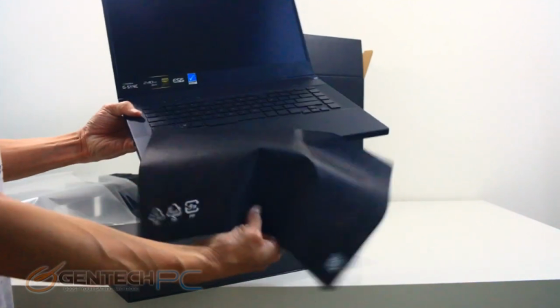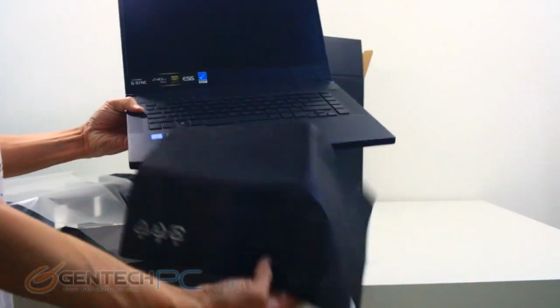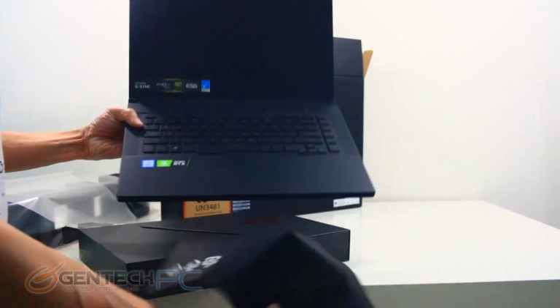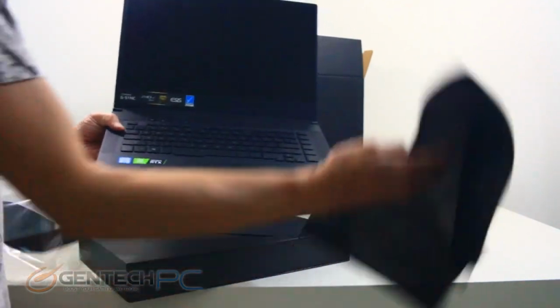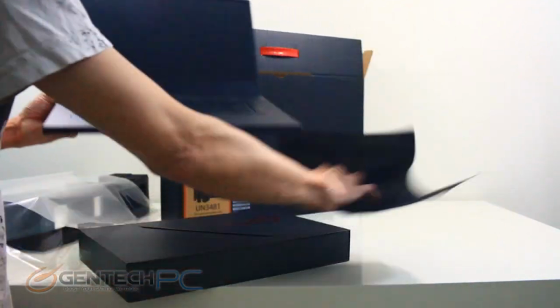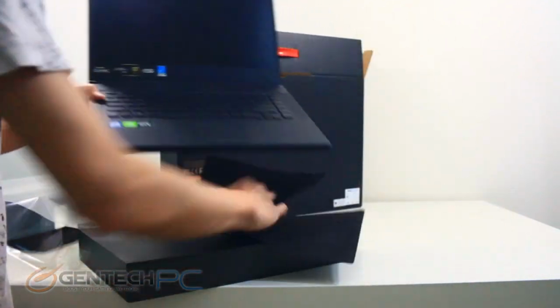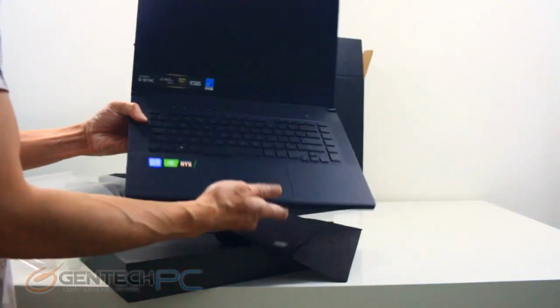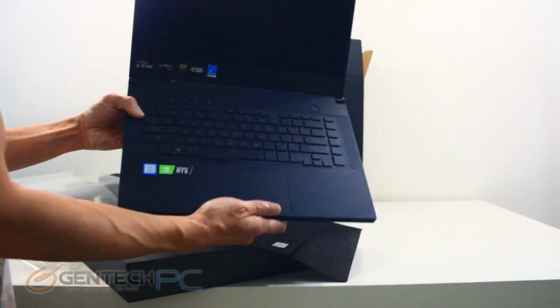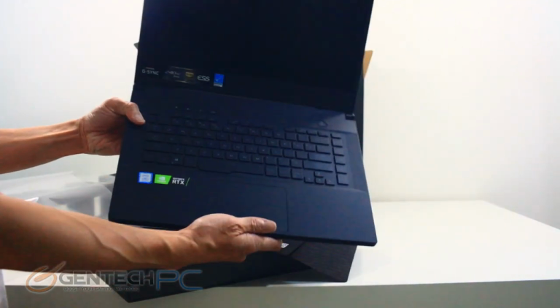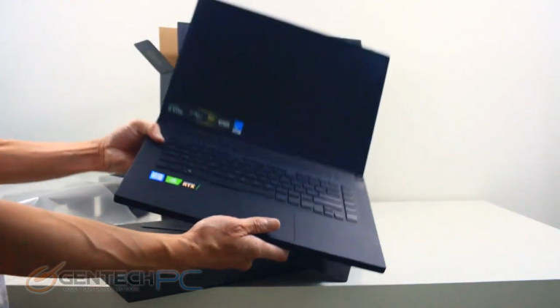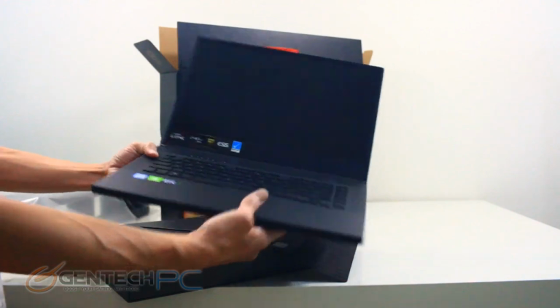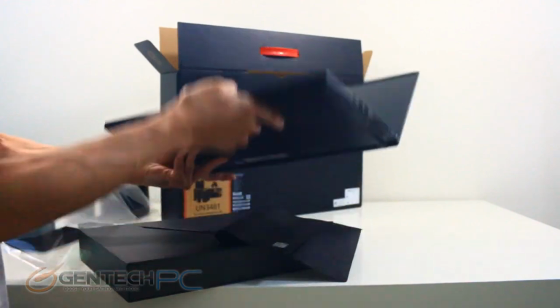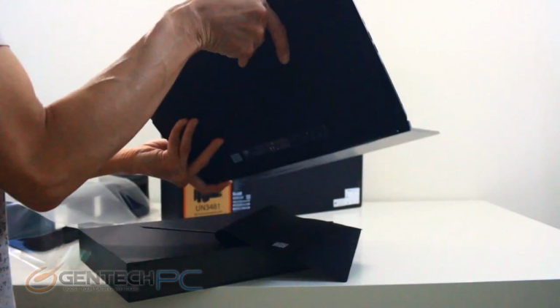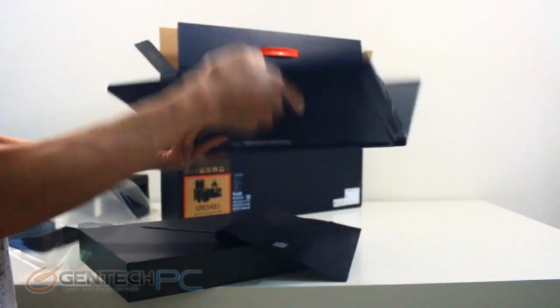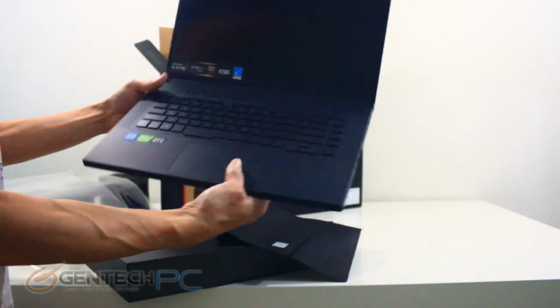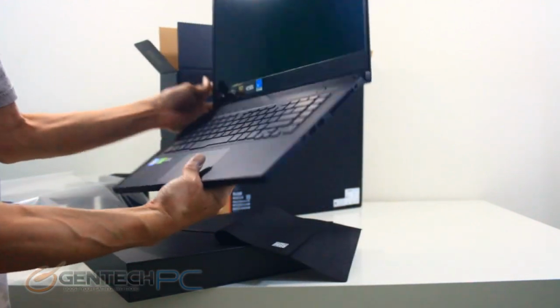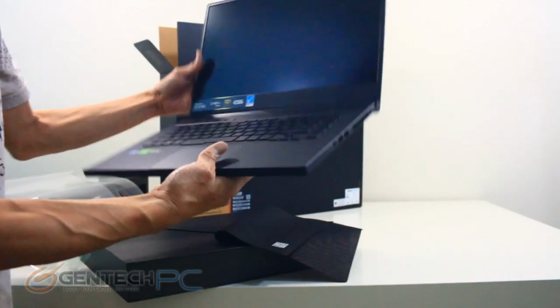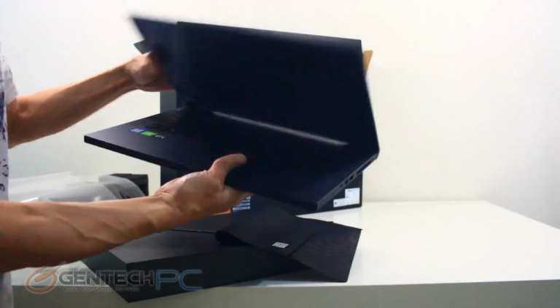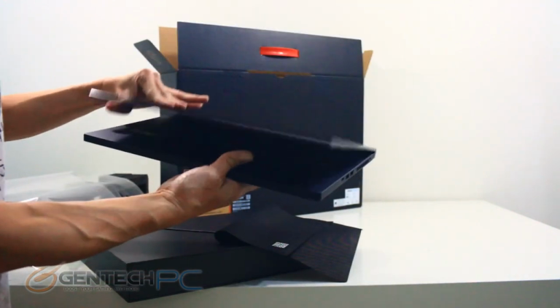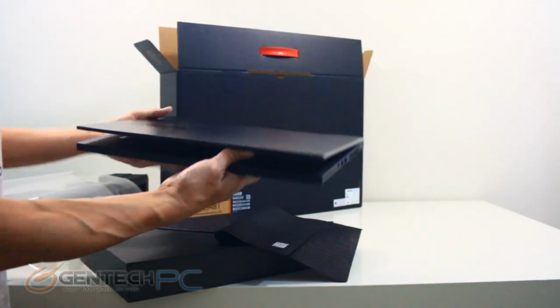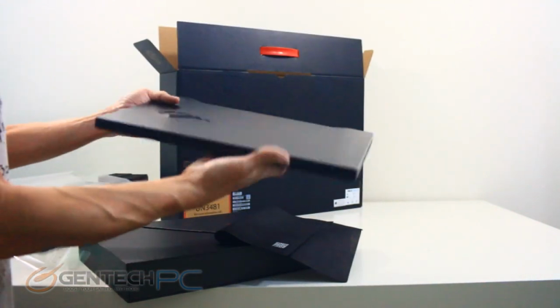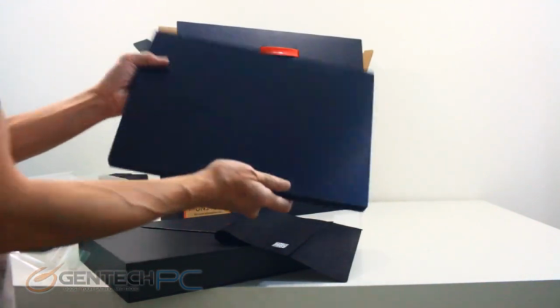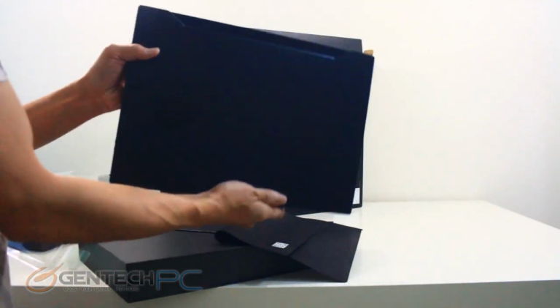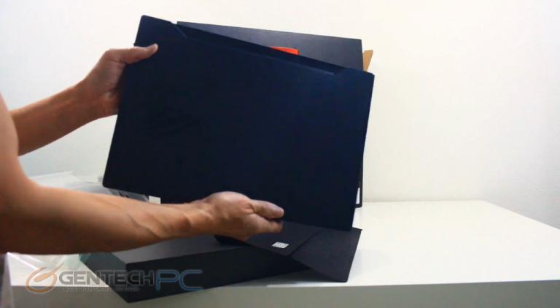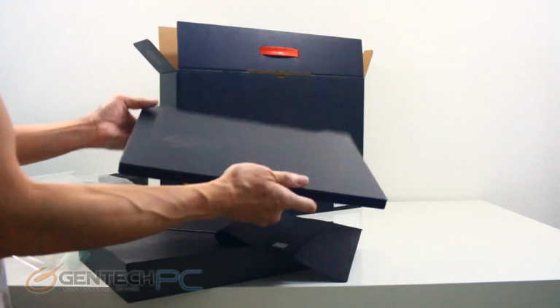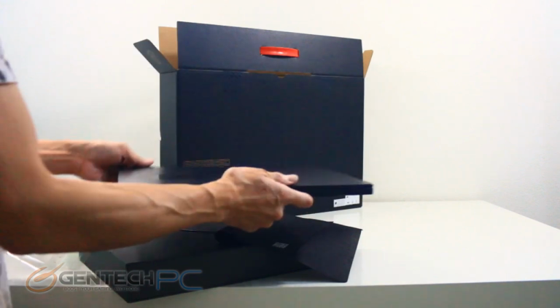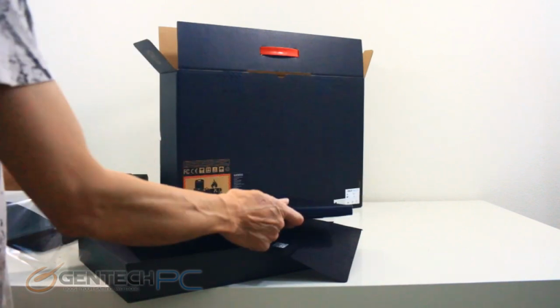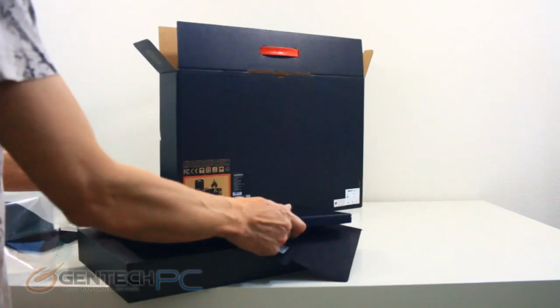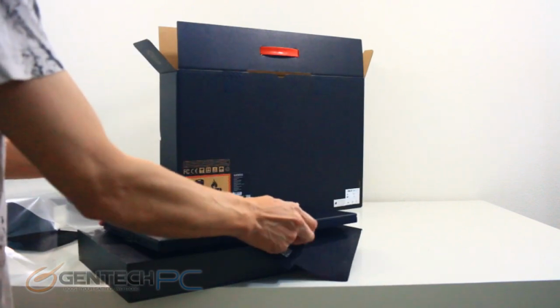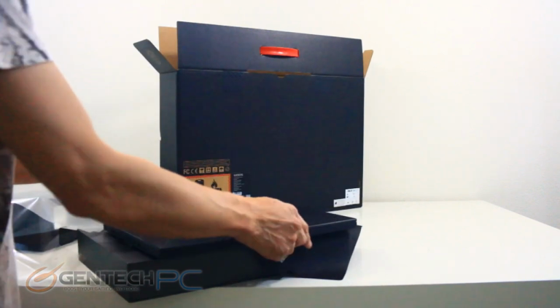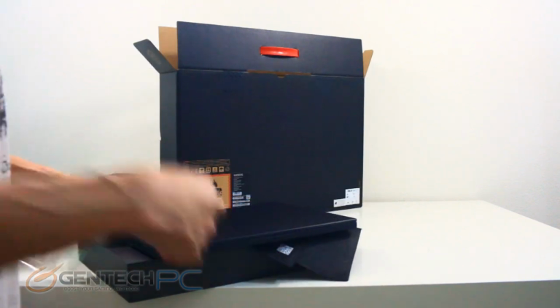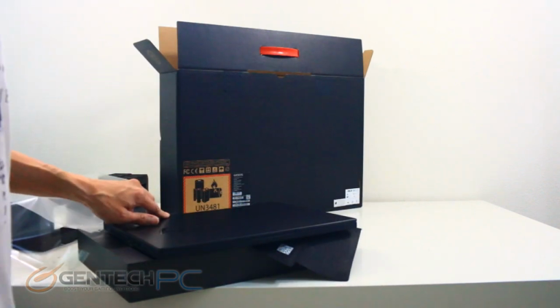Here we go — our laptop now unveiled for the first time. You can see how compact it is. It definitely looks like a 14 inch laptop with how thin those bezels are on the screen, making it an overall fairly portable package.